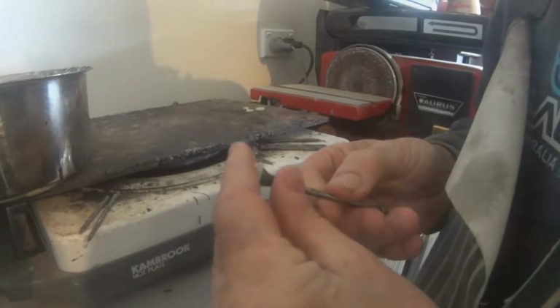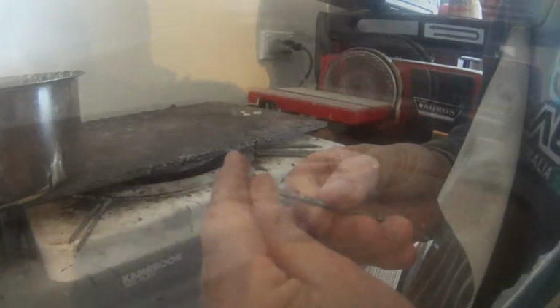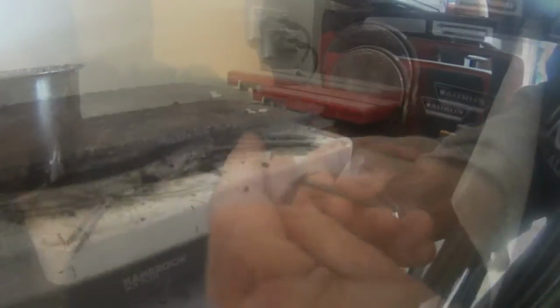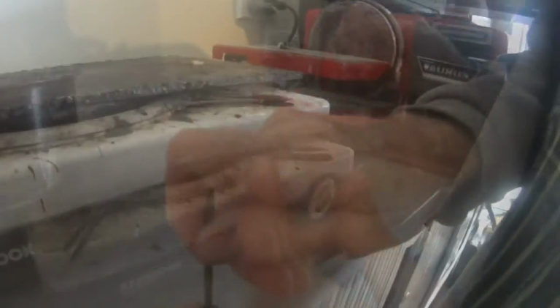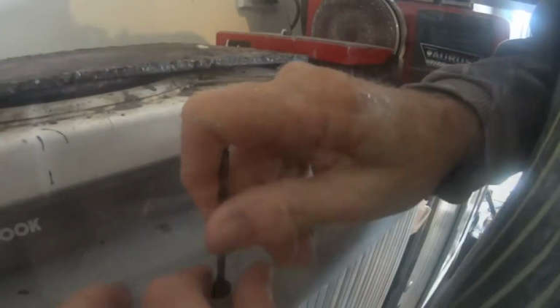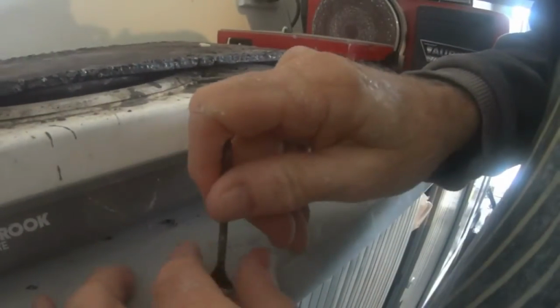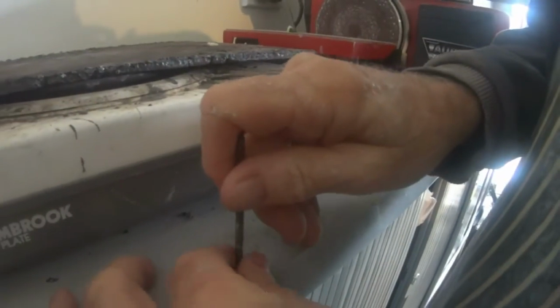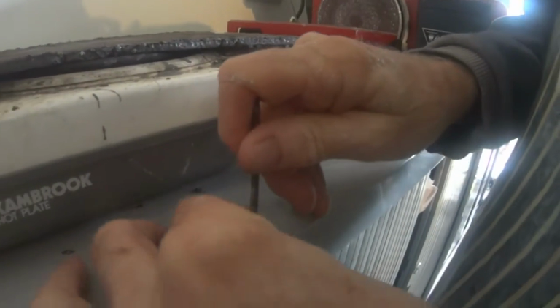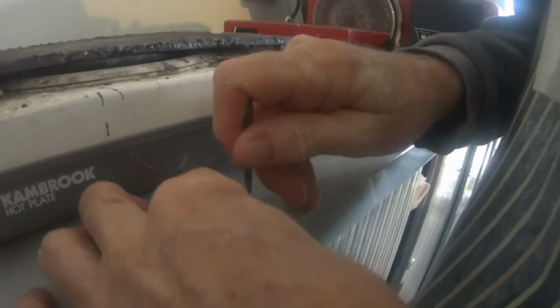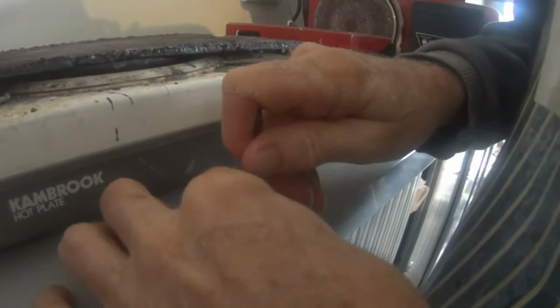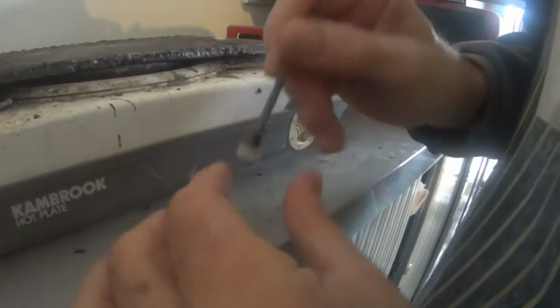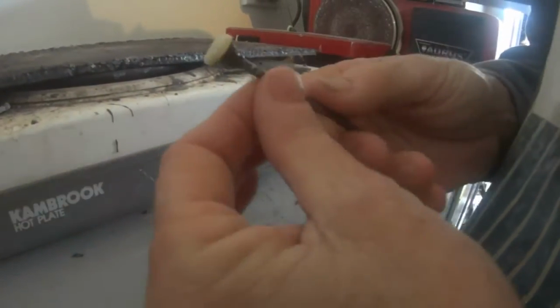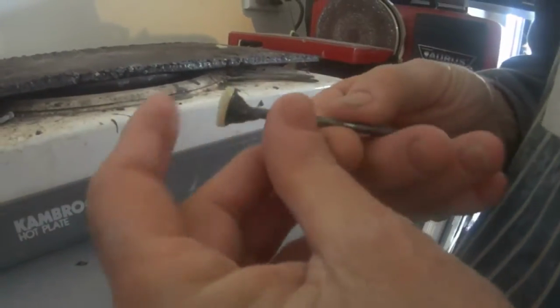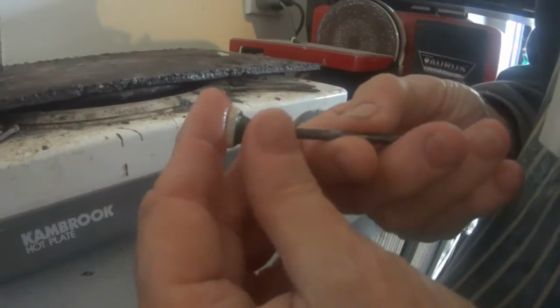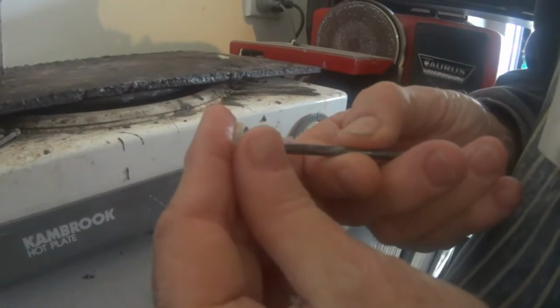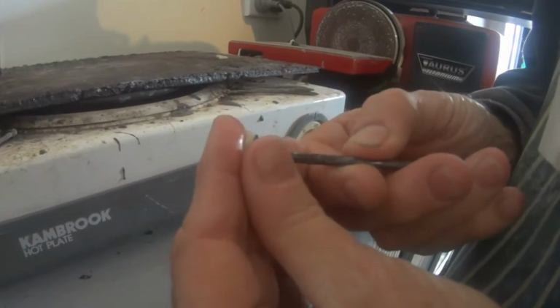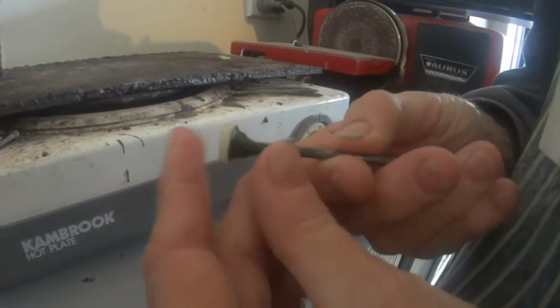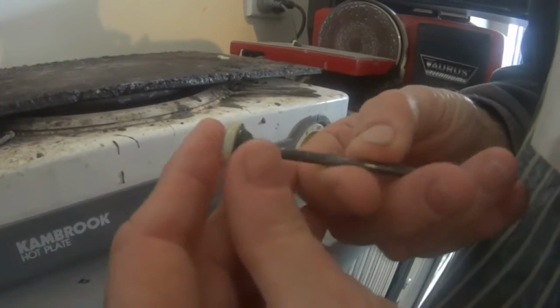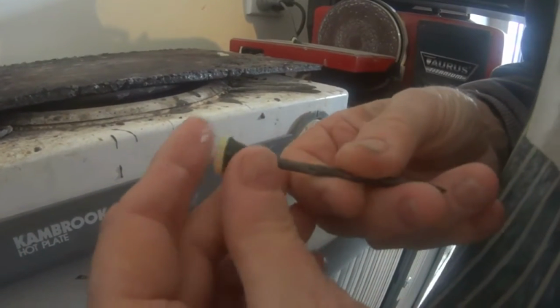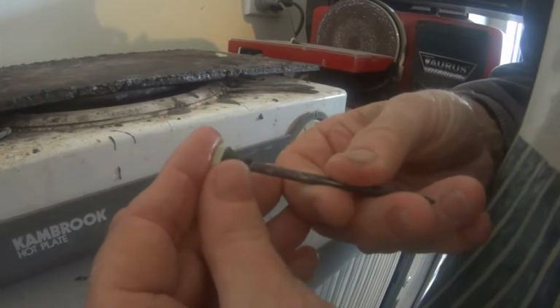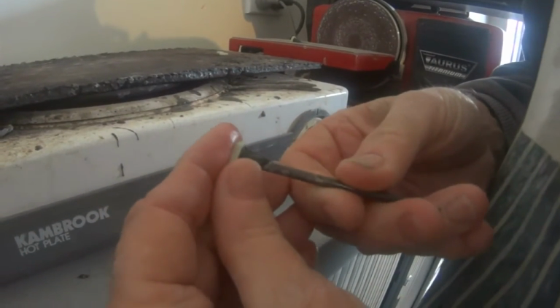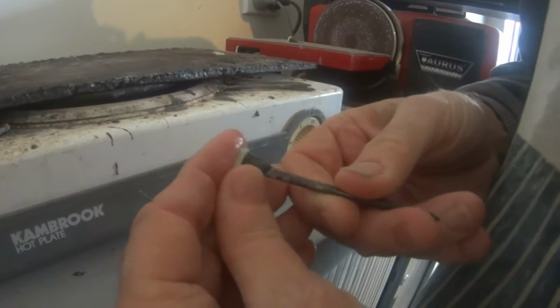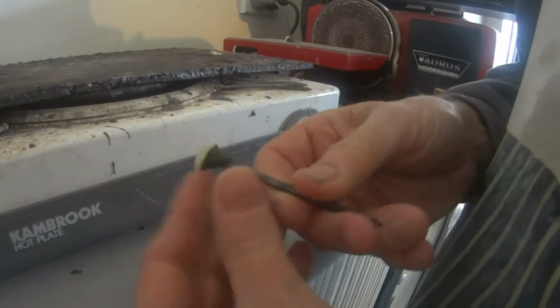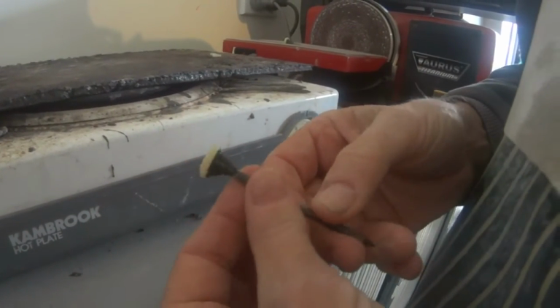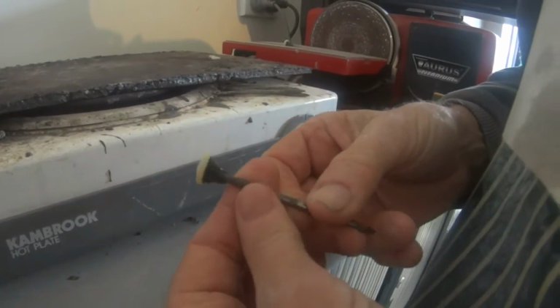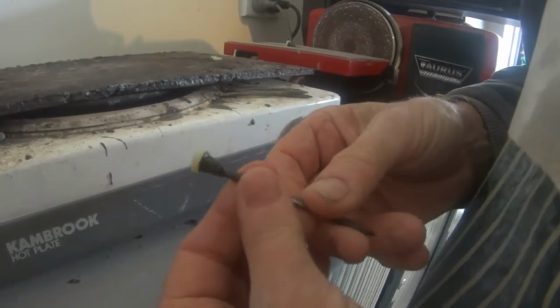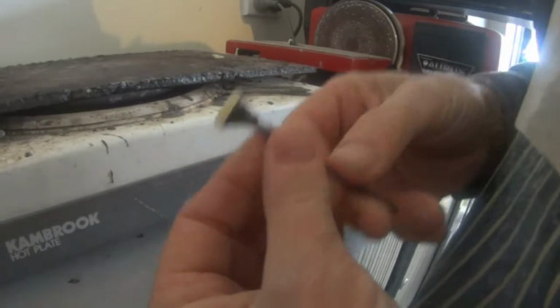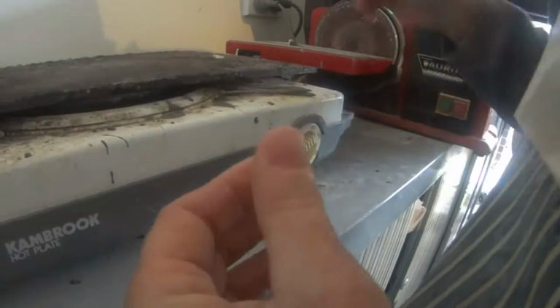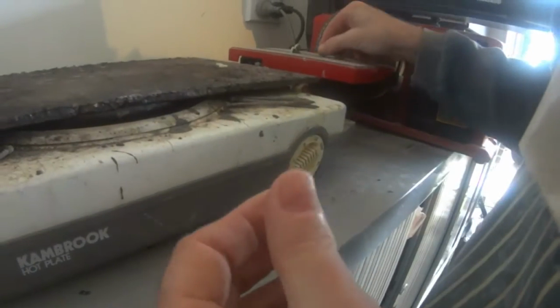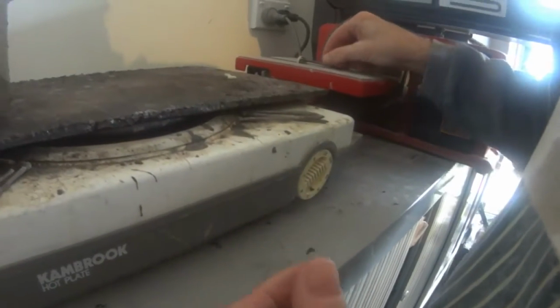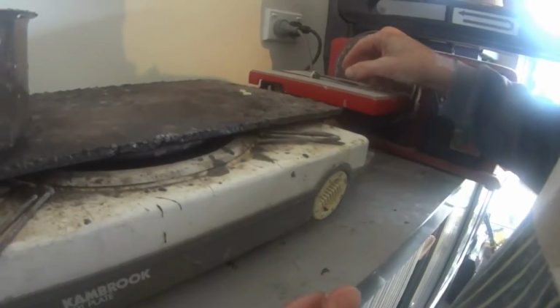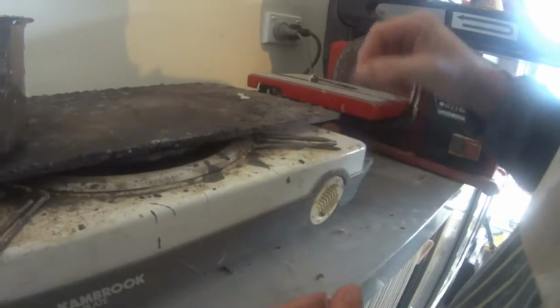We've got the wax. I've got to wet my fingers — if I don't wet my fingers the wax sticks to them and it hurts like hell. We've just got to get it even and onto the stone, and that's what holds it in place while we shape it.